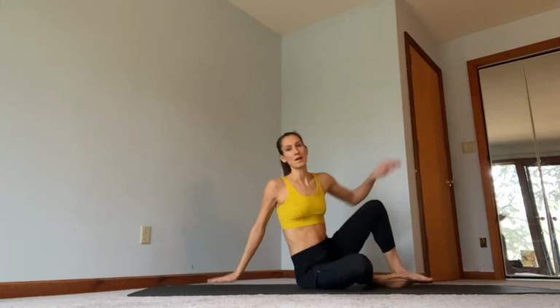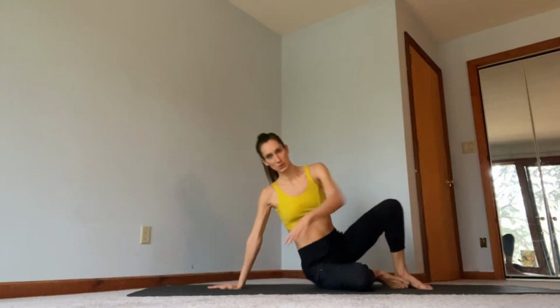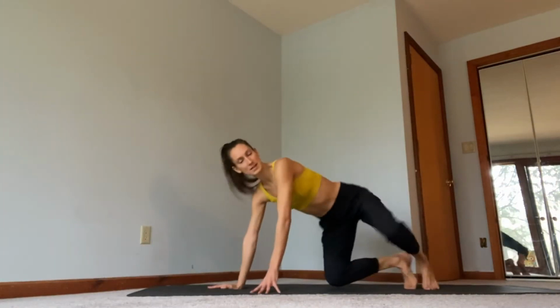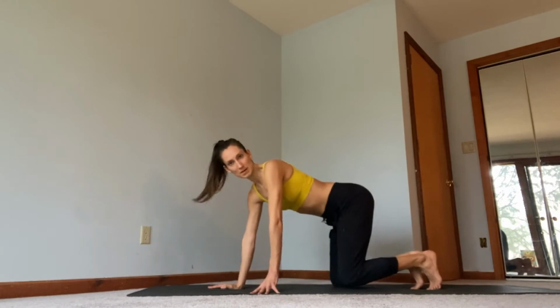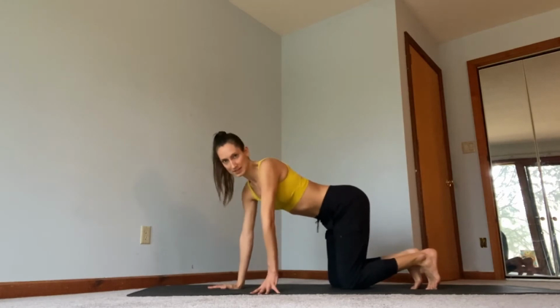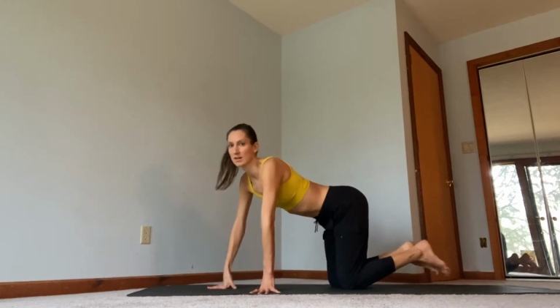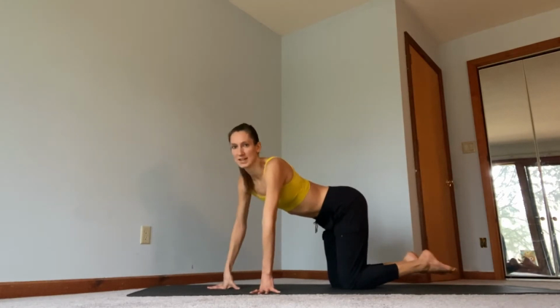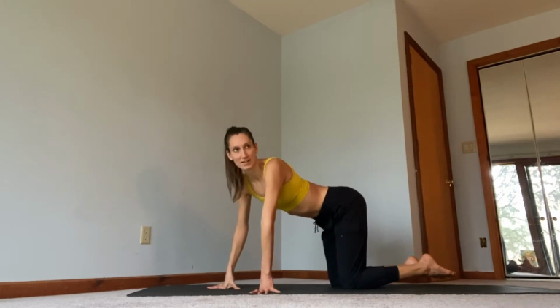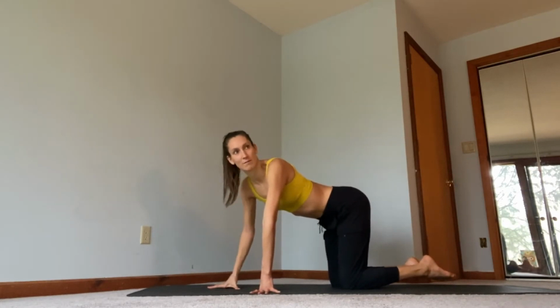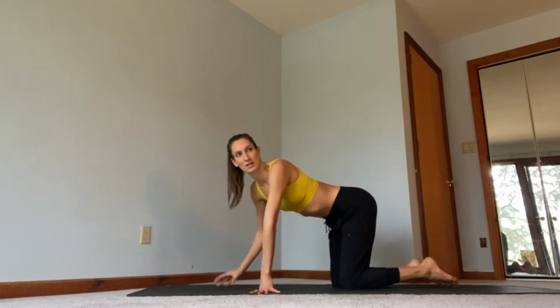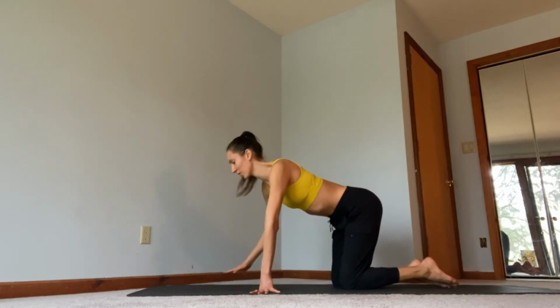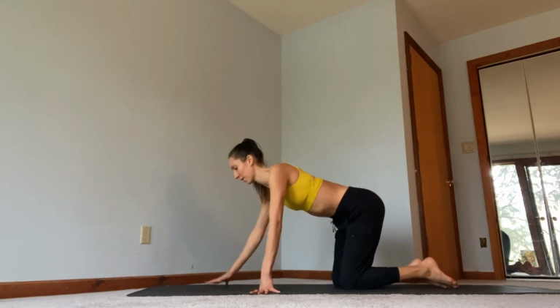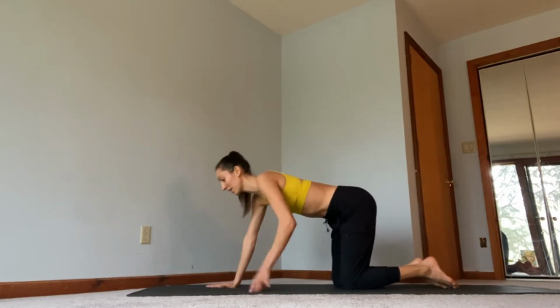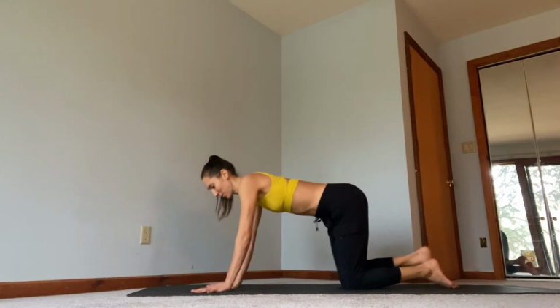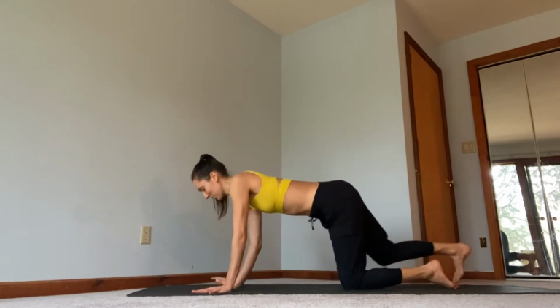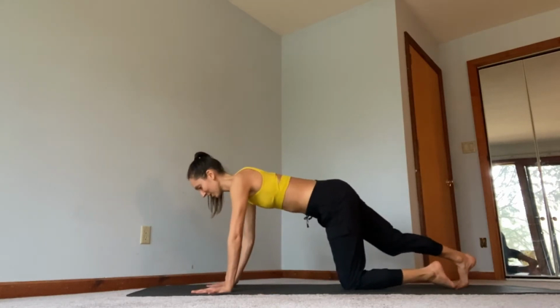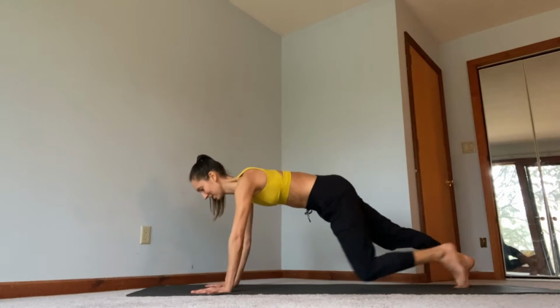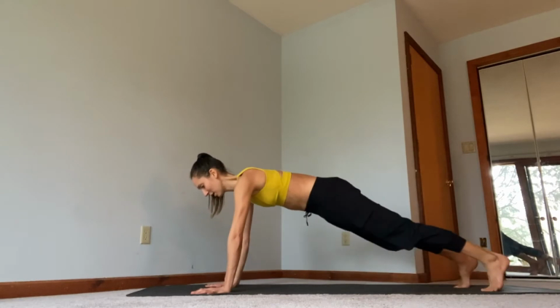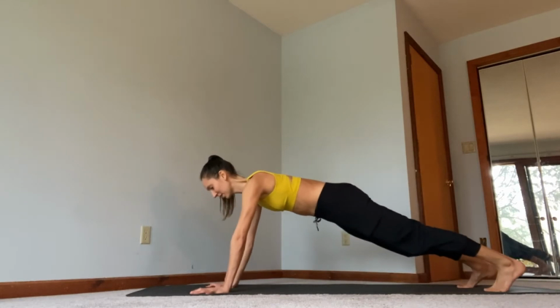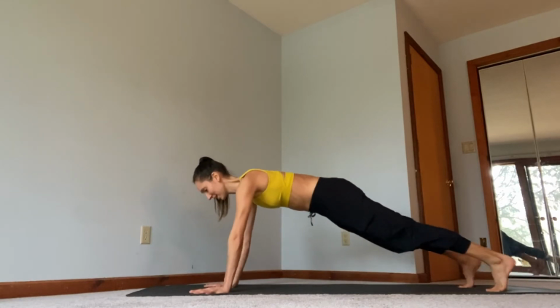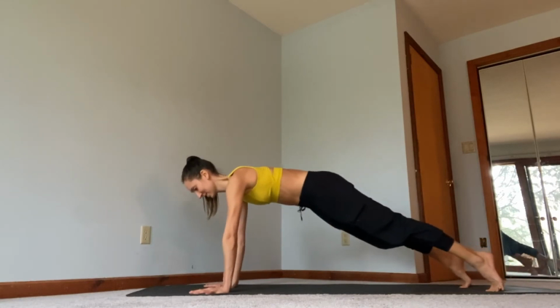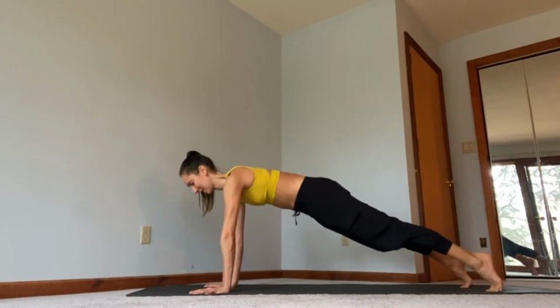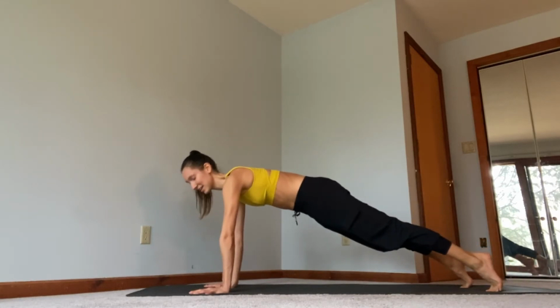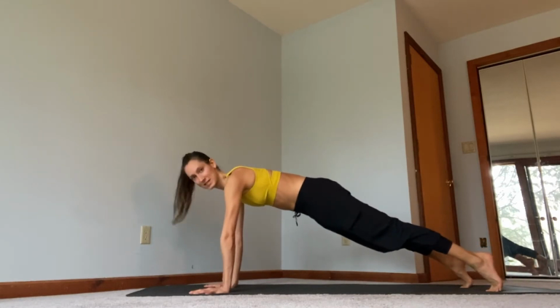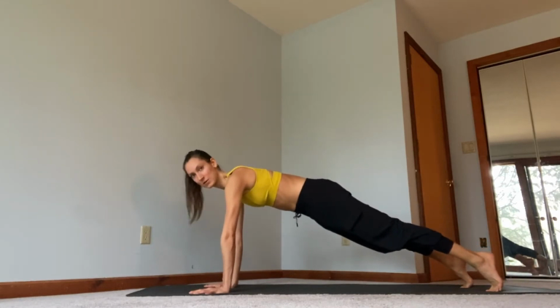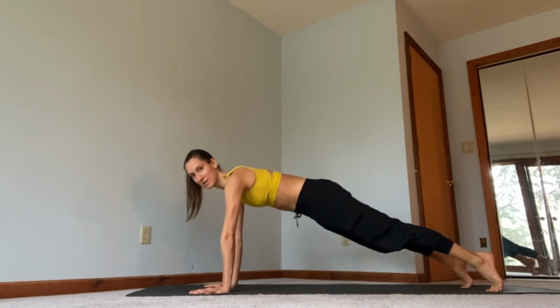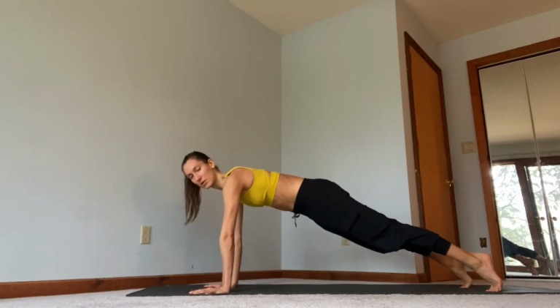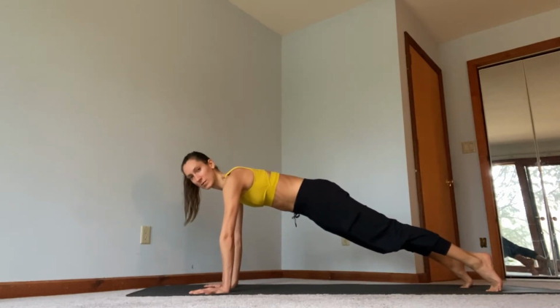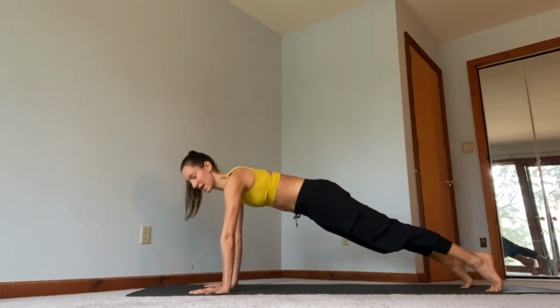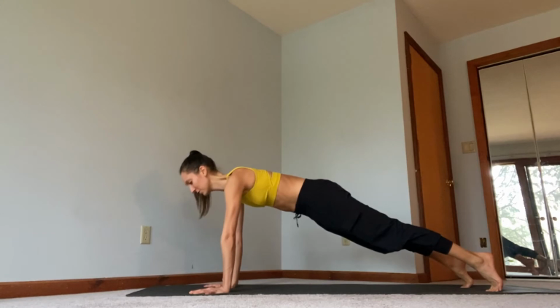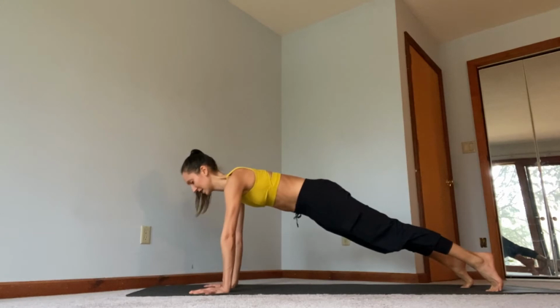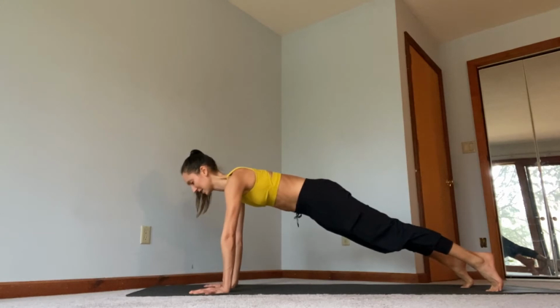This workout is going to be 50 seconds on, 10 seconds off. We're going to start with a plank pose. You can start in a plank on your hands with knees lifted. If you need to modify, you can also come down to the elbows or come down to the knees.